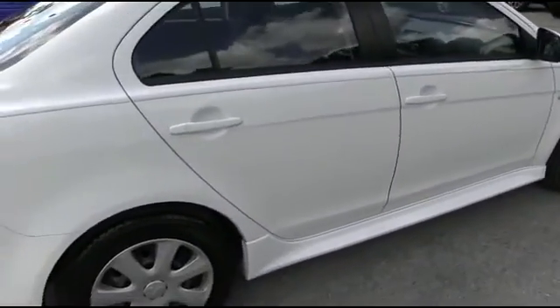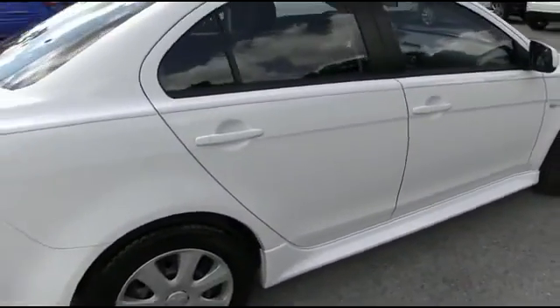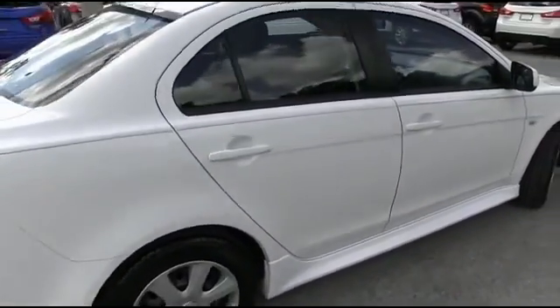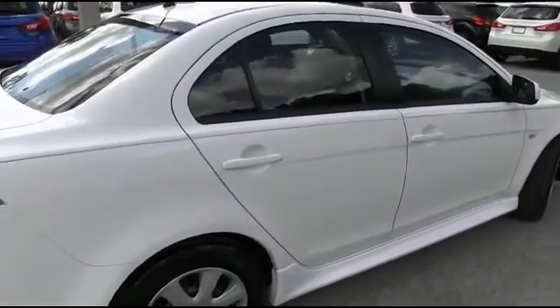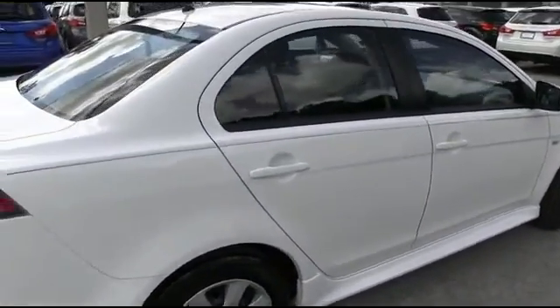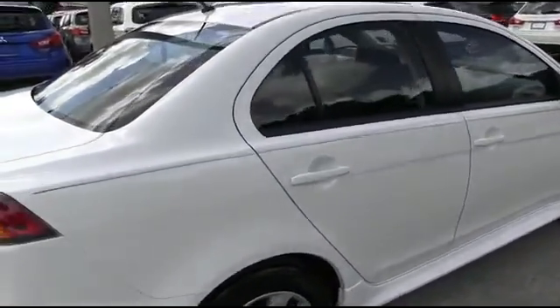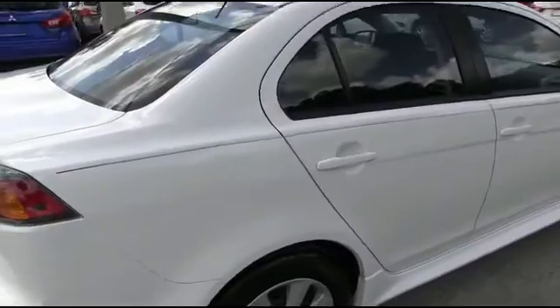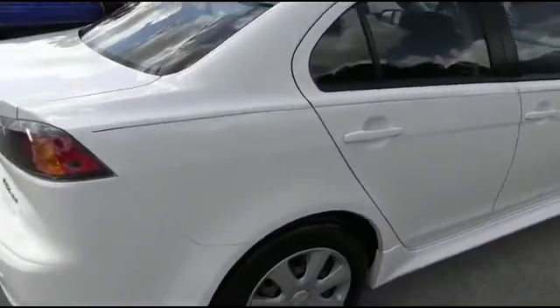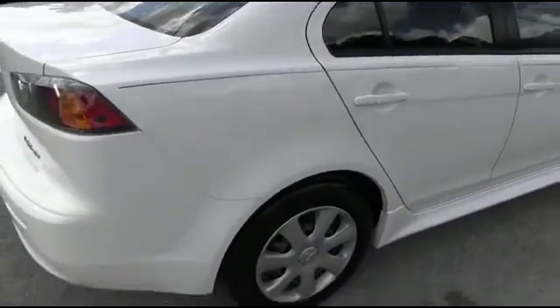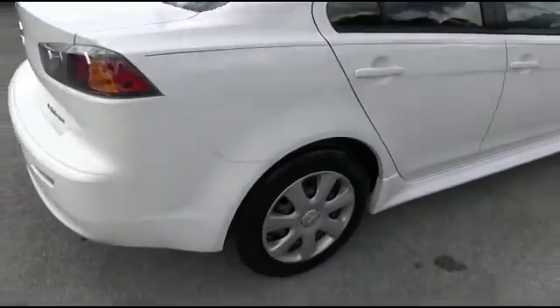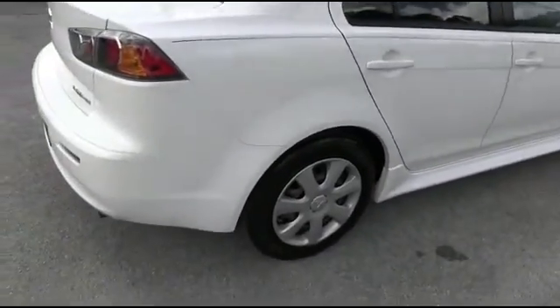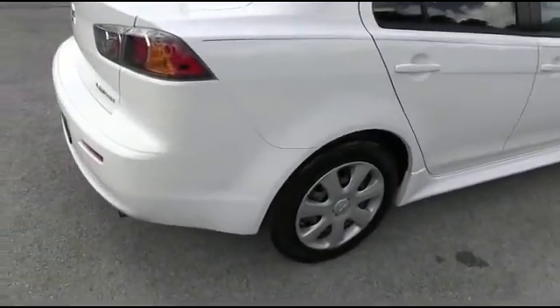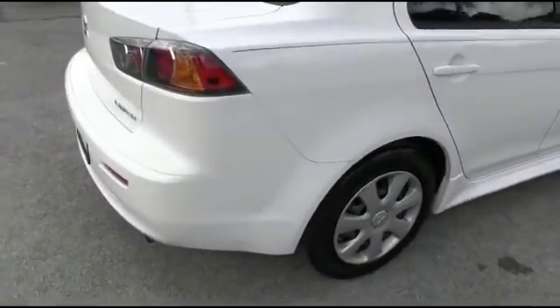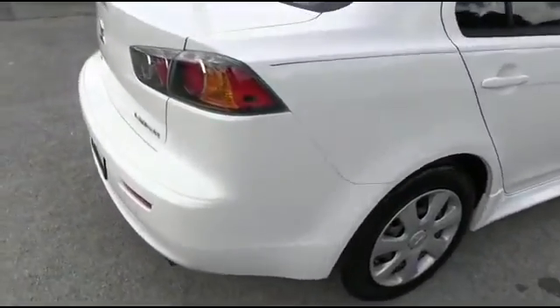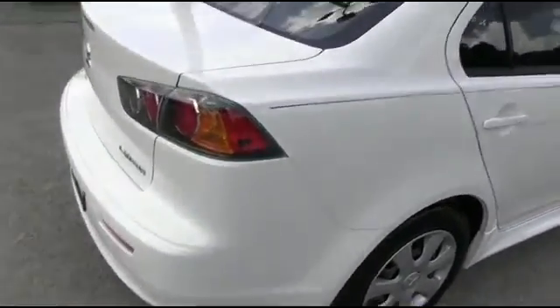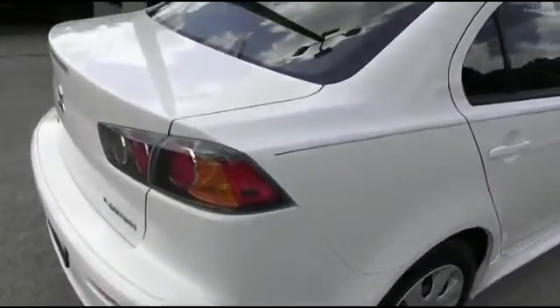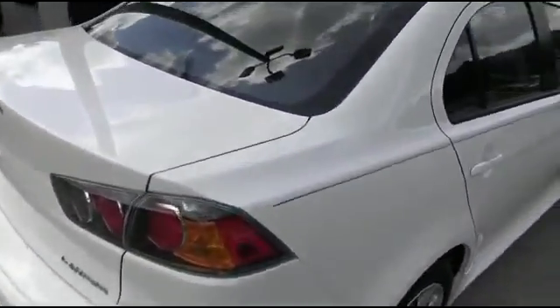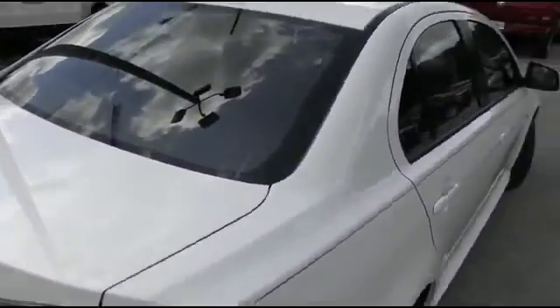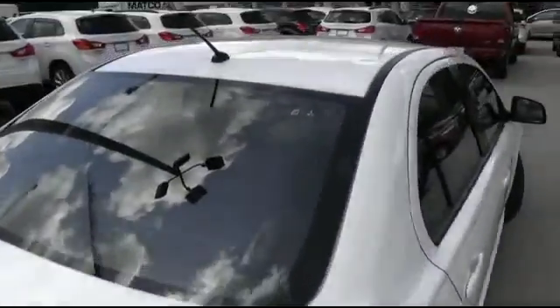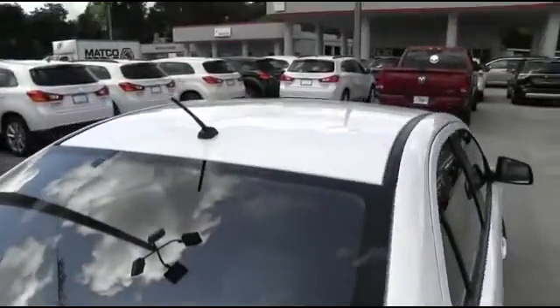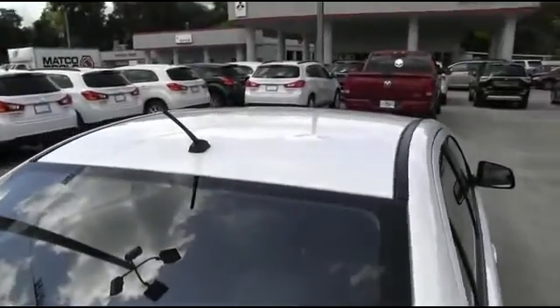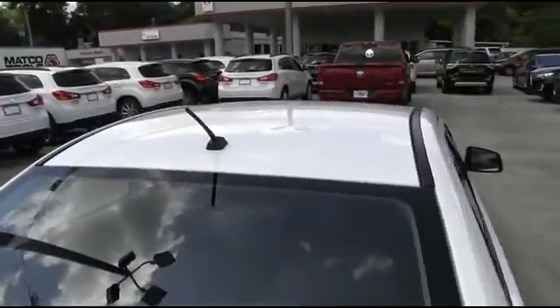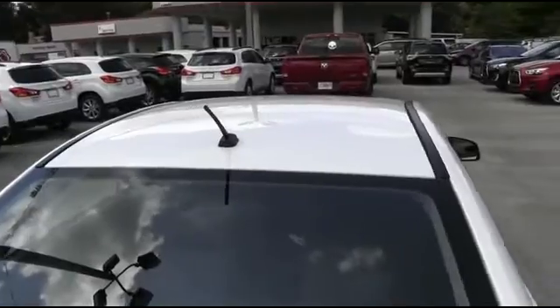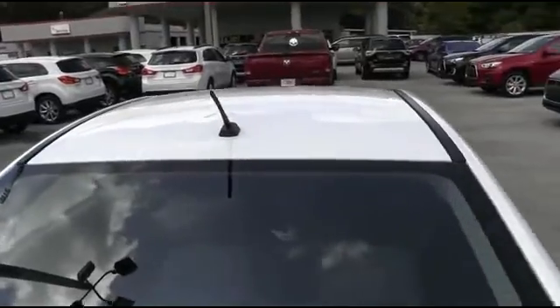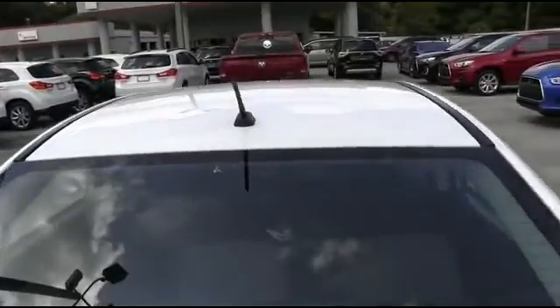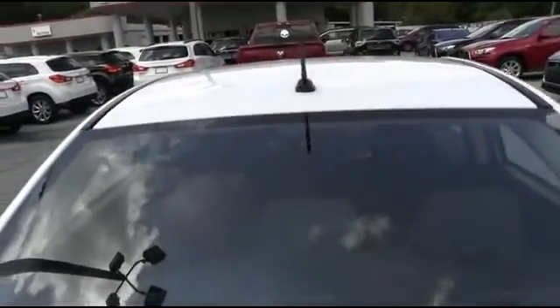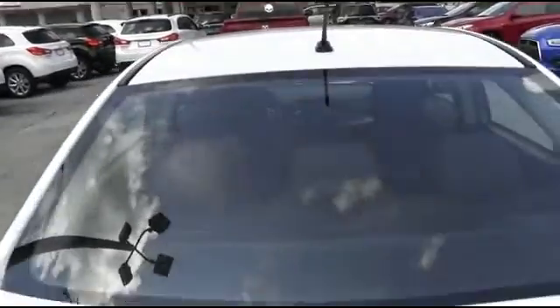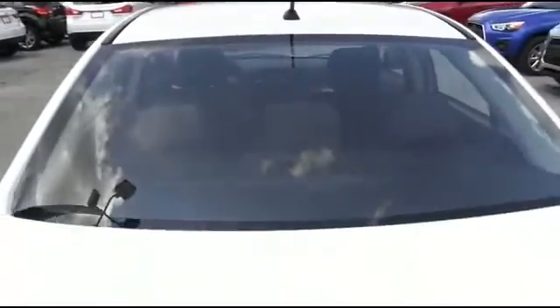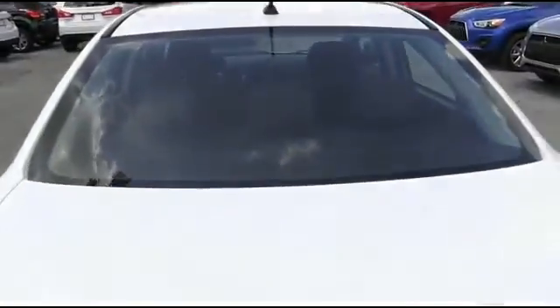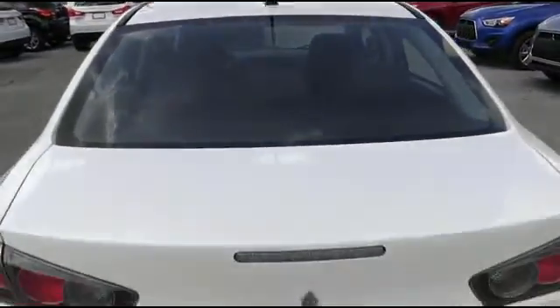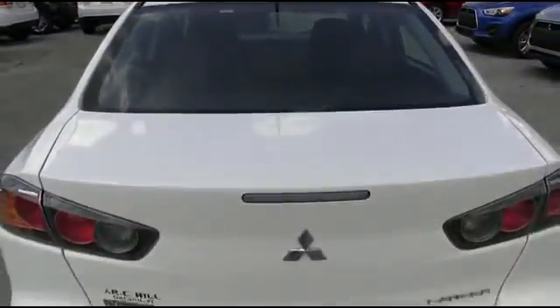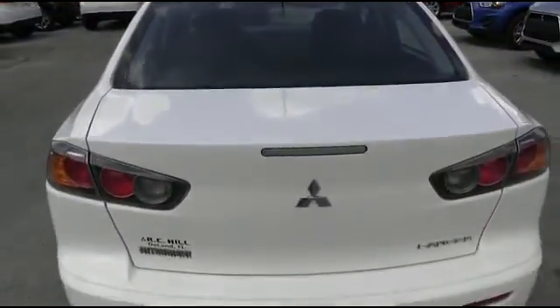CD MP3, cruise, super cold AC, tilt, keyless entry, power windows, mirrors, door locks. 25 in the city, 34 on the highway miles per gallon — somebody ring the bell!